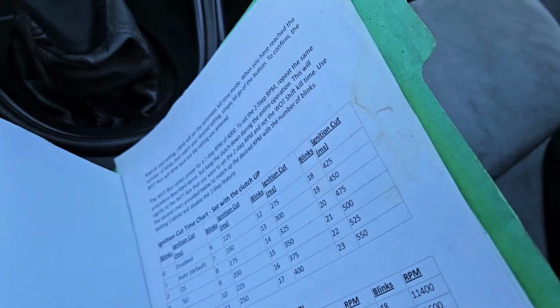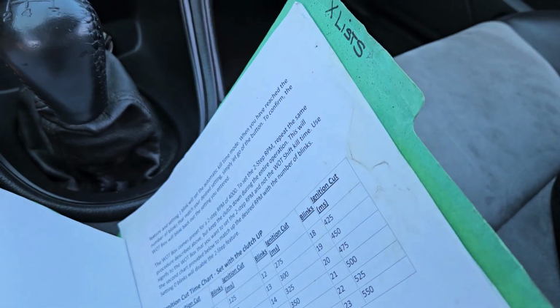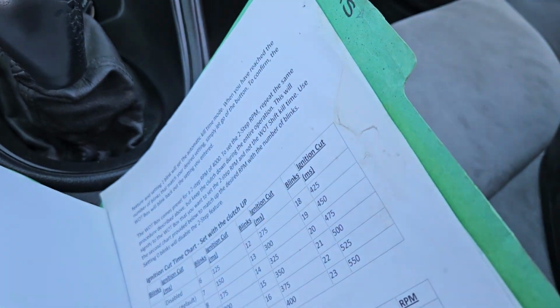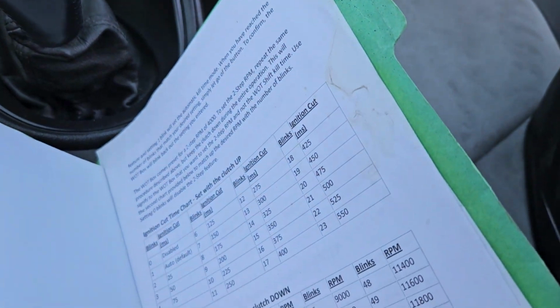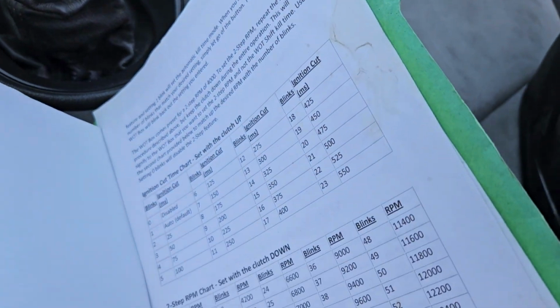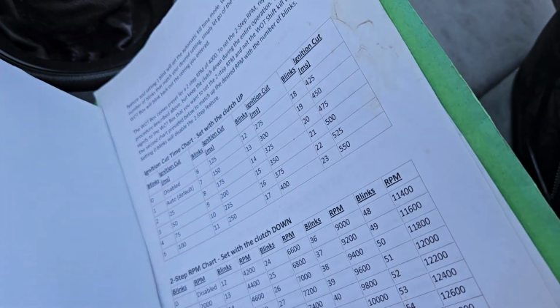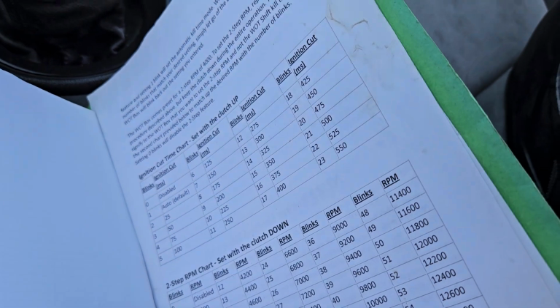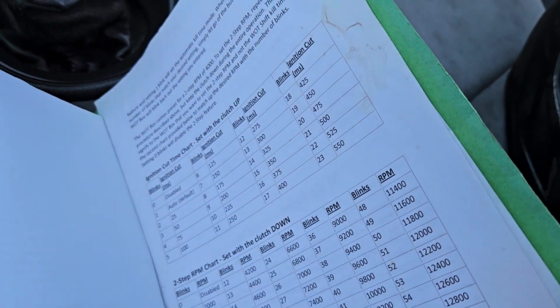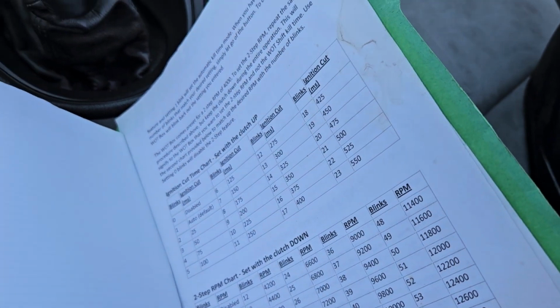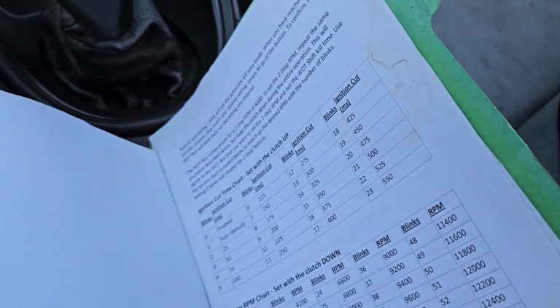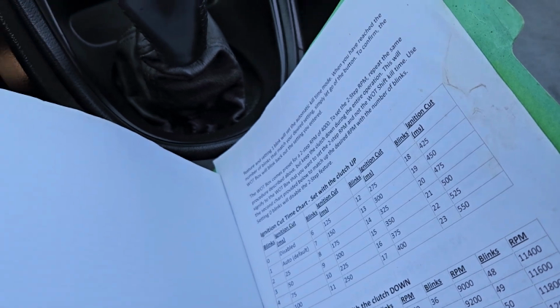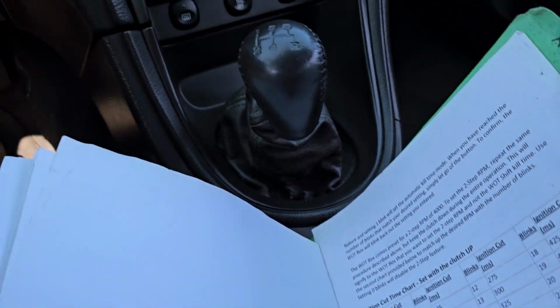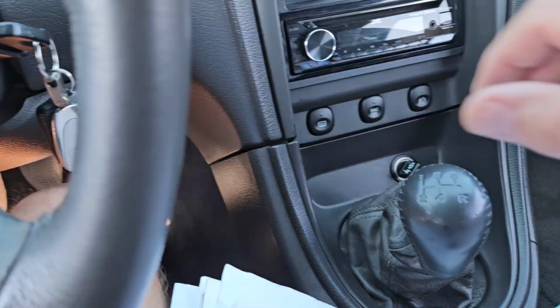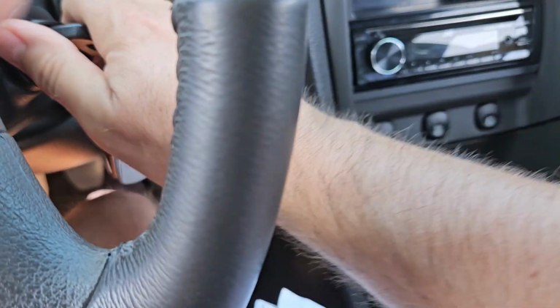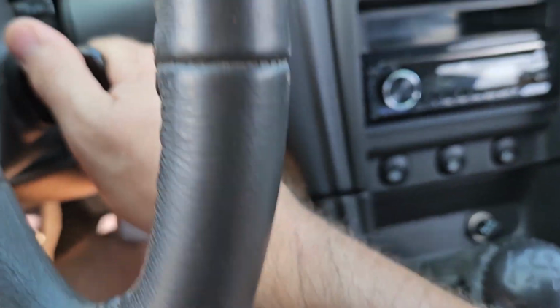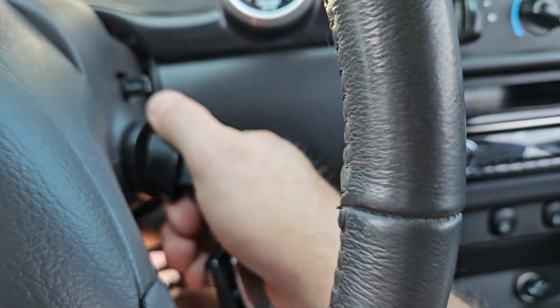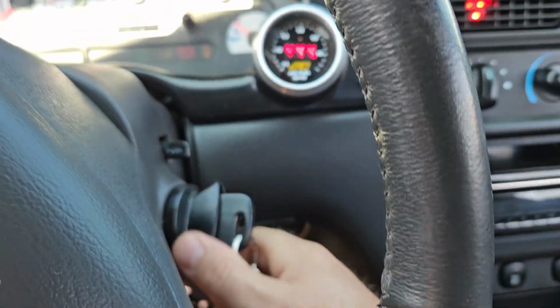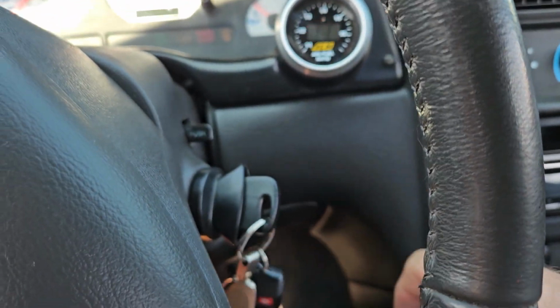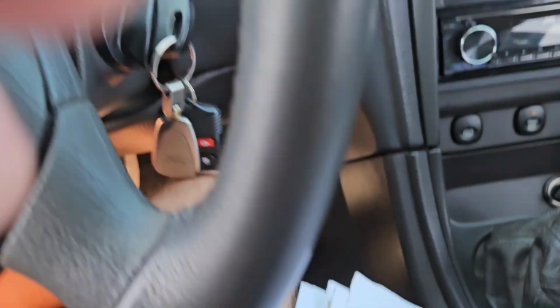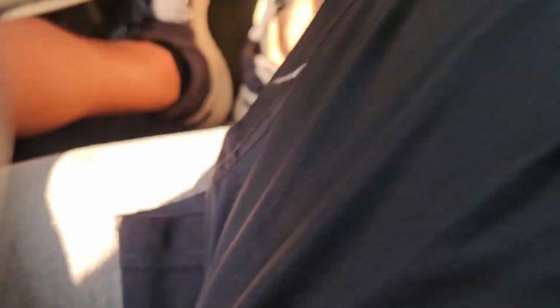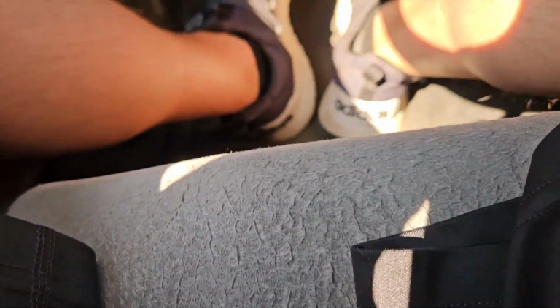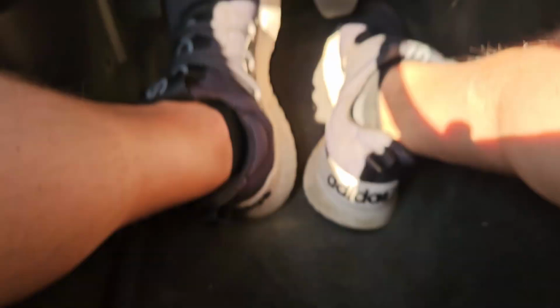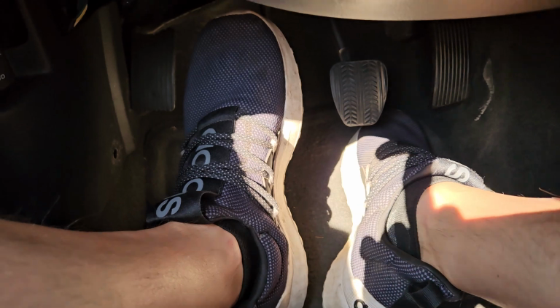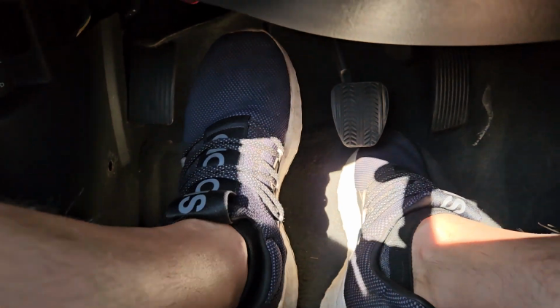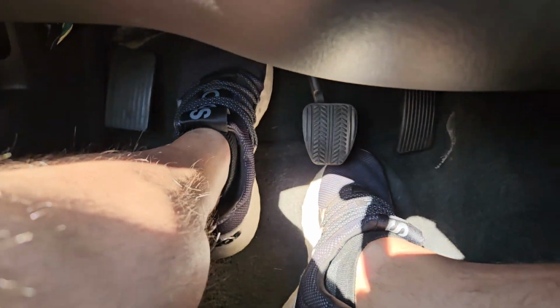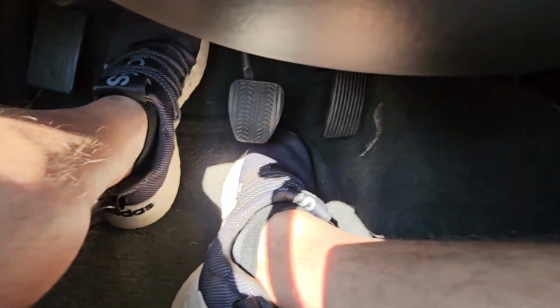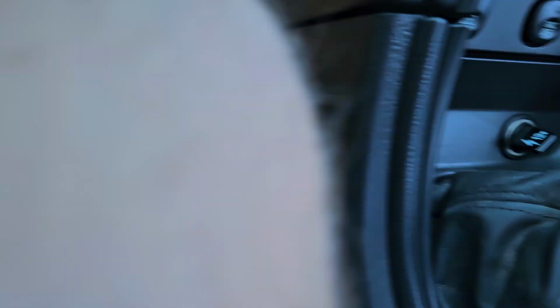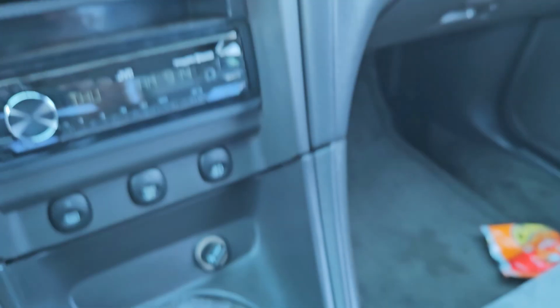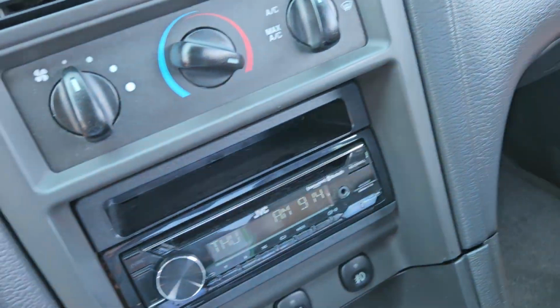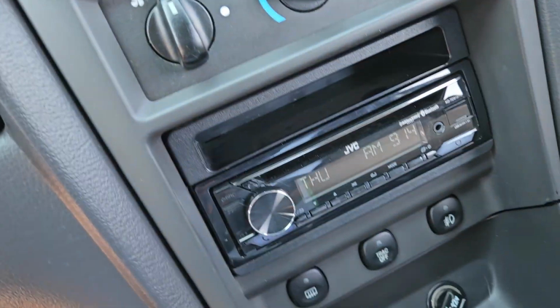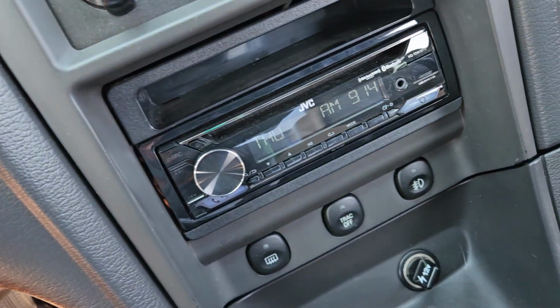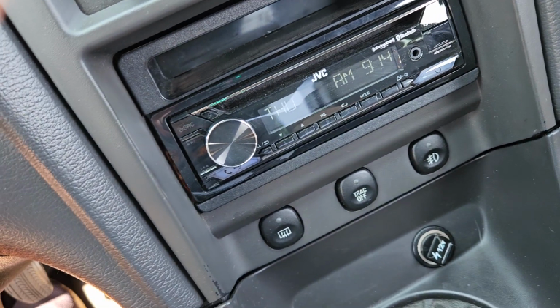How to adjust your two-step on a WAP box without the computer. So first things first: on position. Hold the clutch down and don't take your foot off. Get to your WAP box.